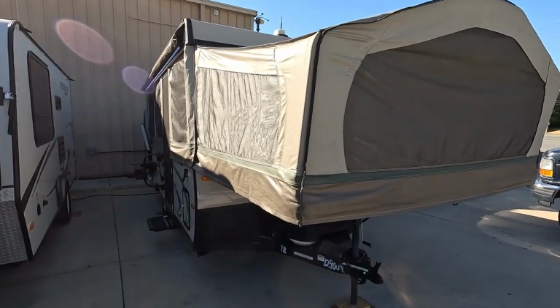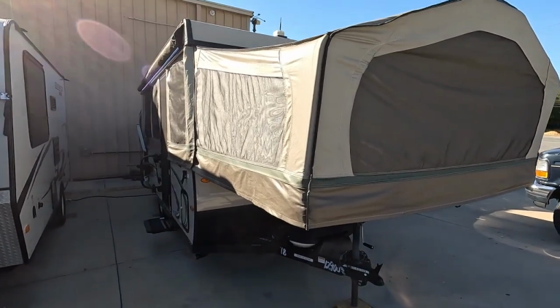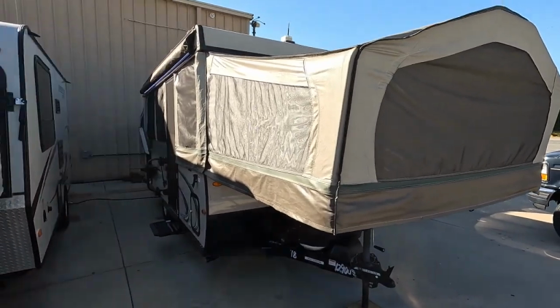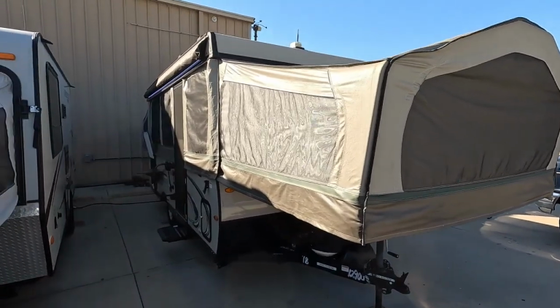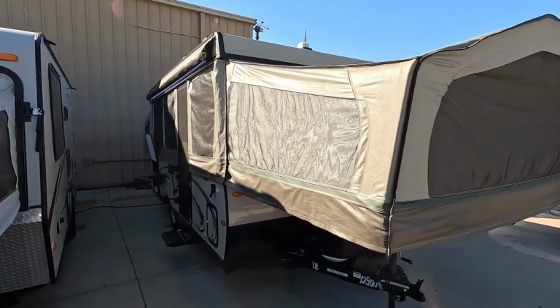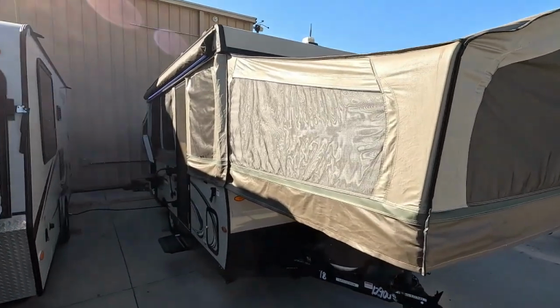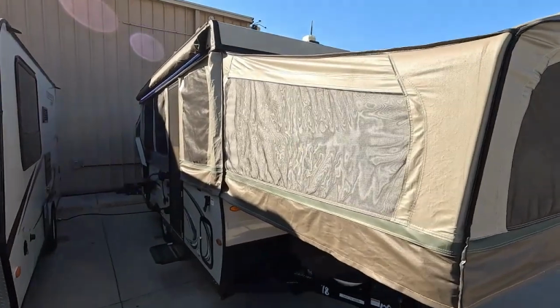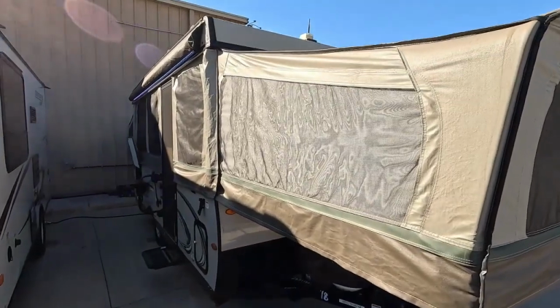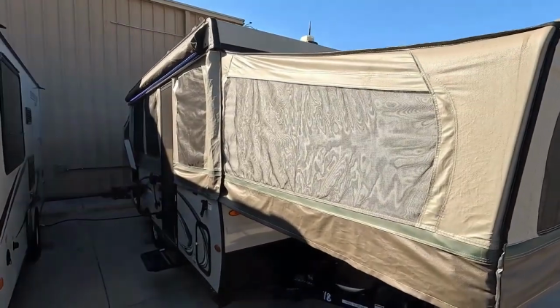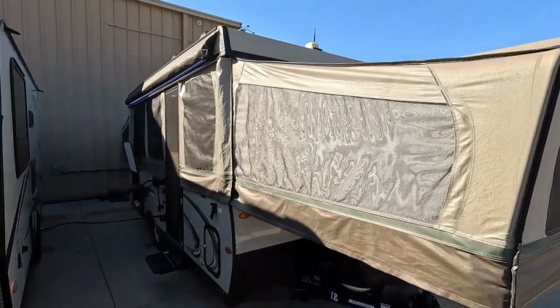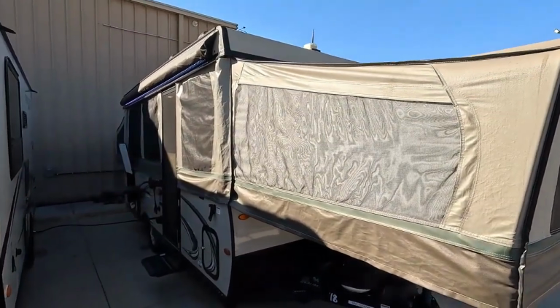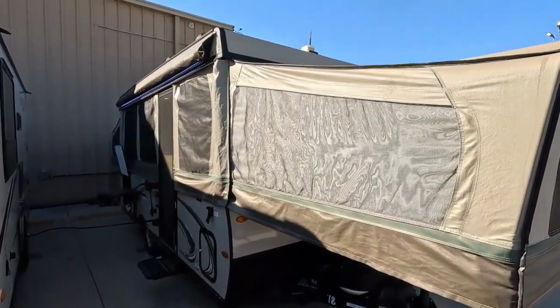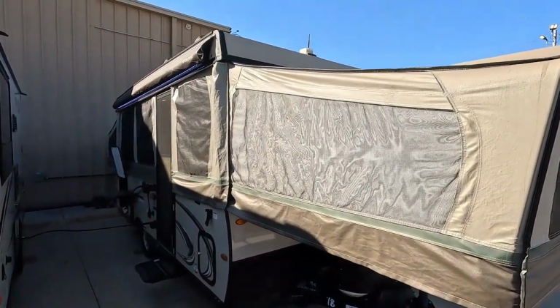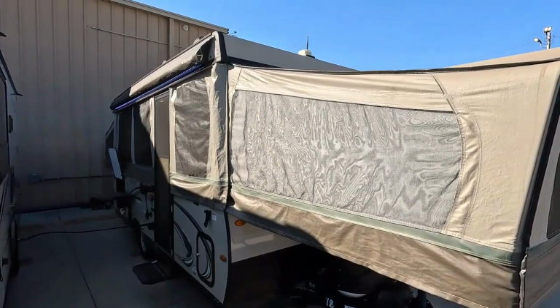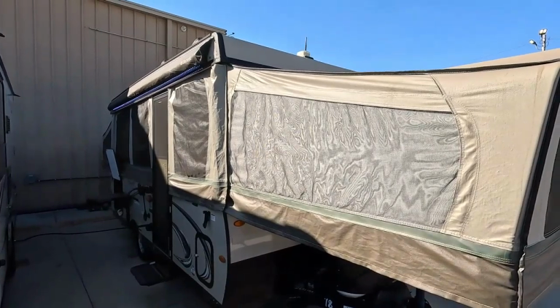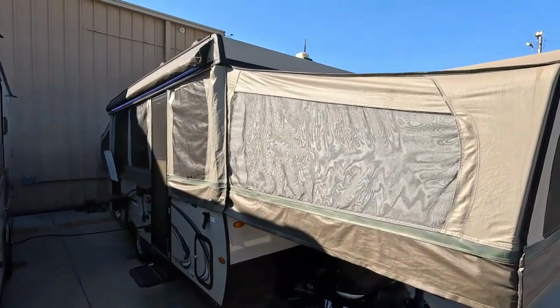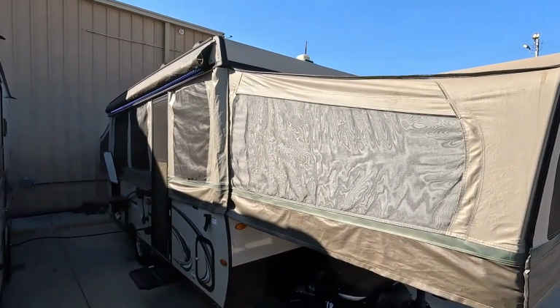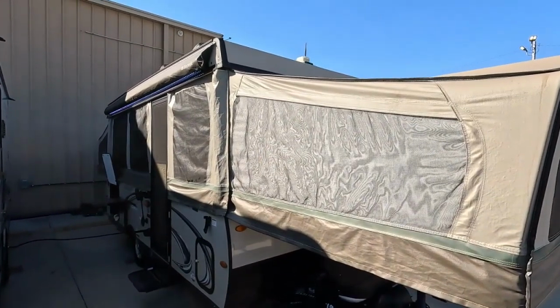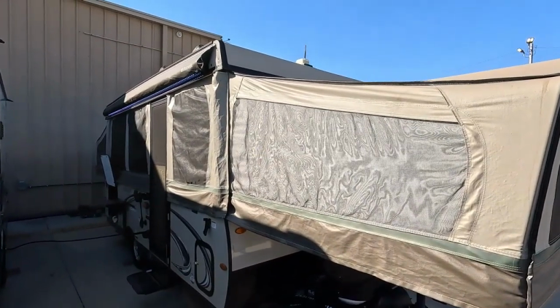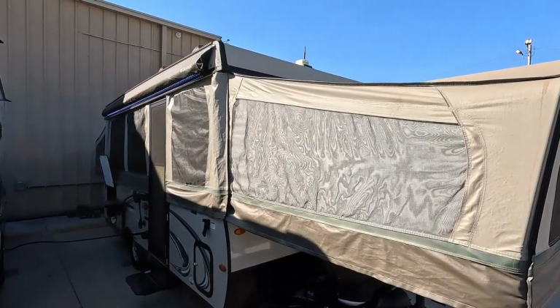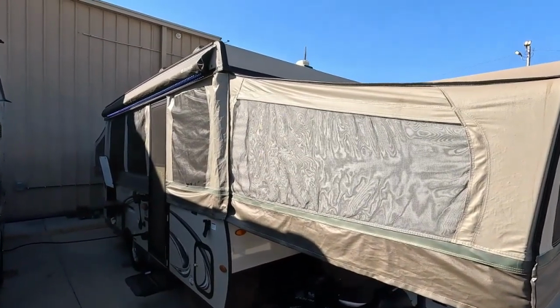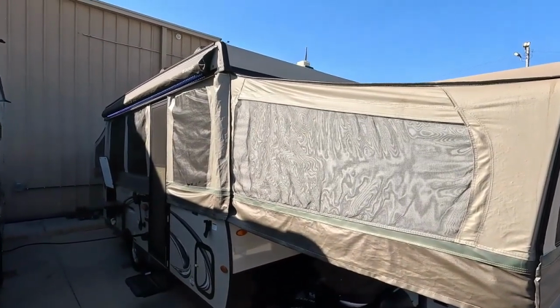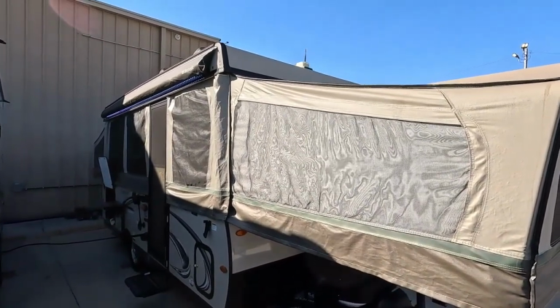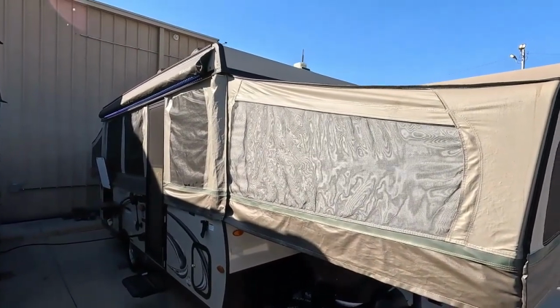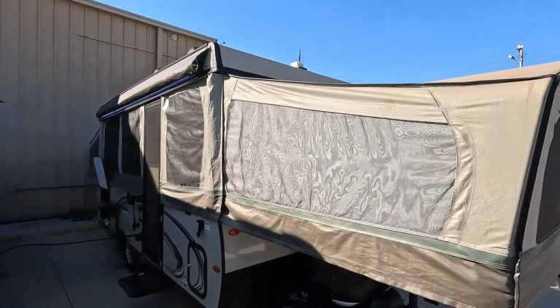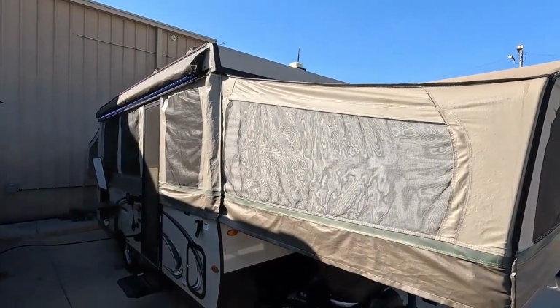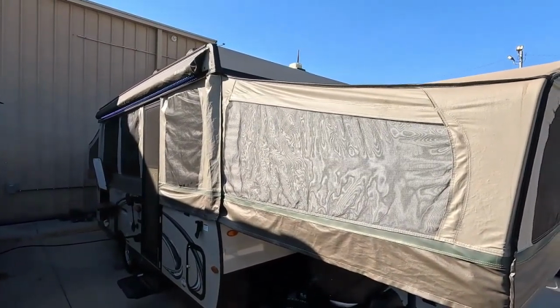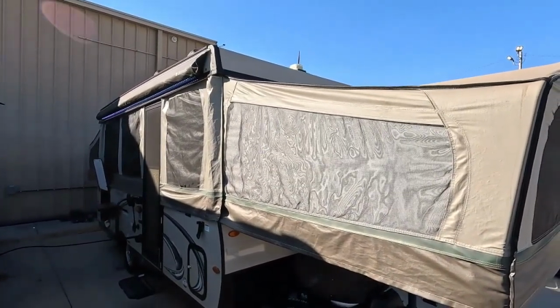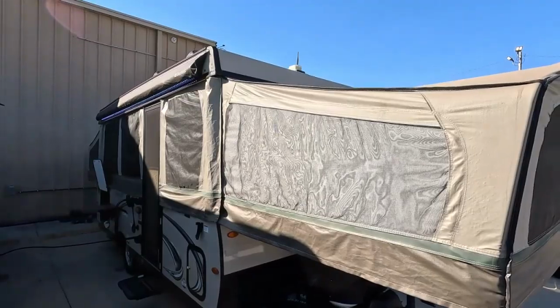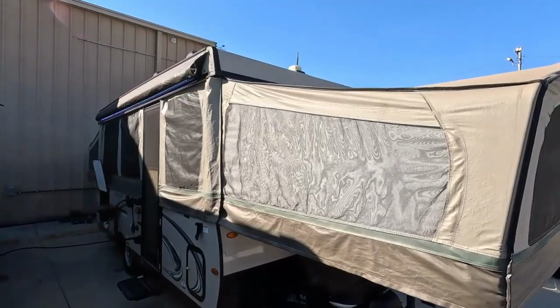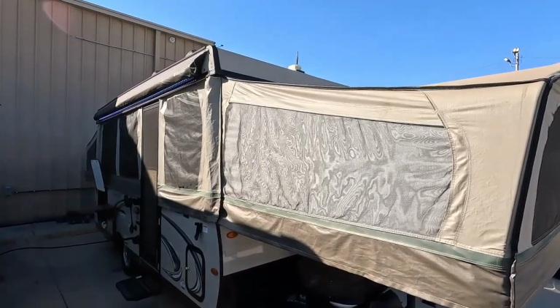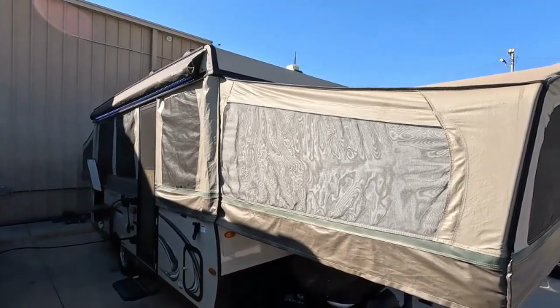You still get kind of an outdoor-type feel with them. You get the best of both worlds — you get the camping feel but you still get a lot of the amenities of a regular camper.